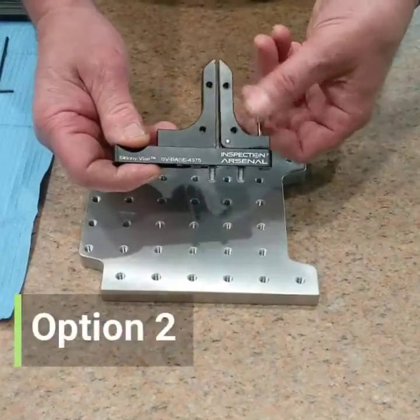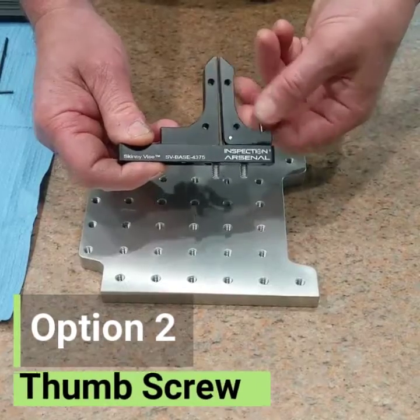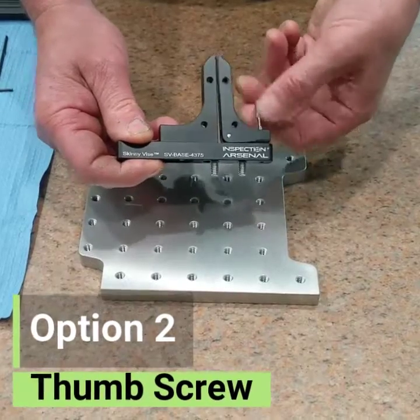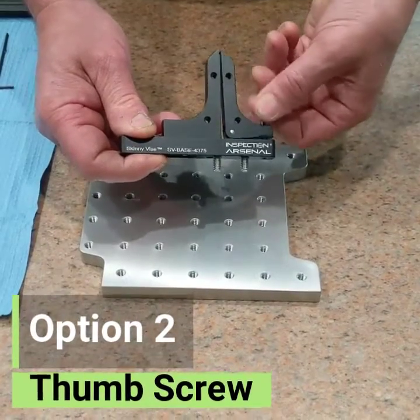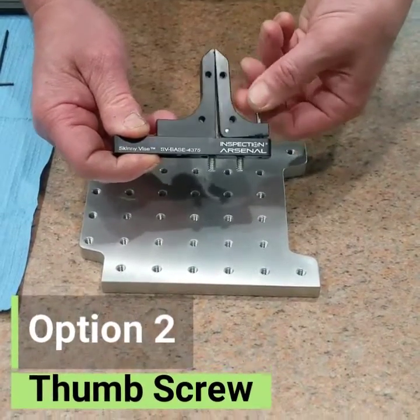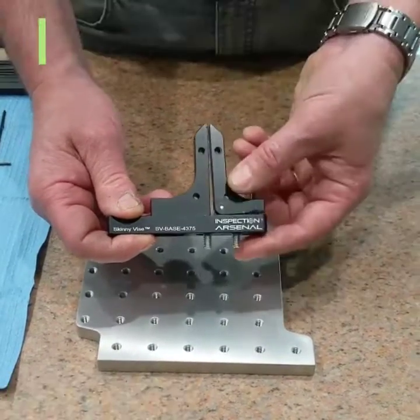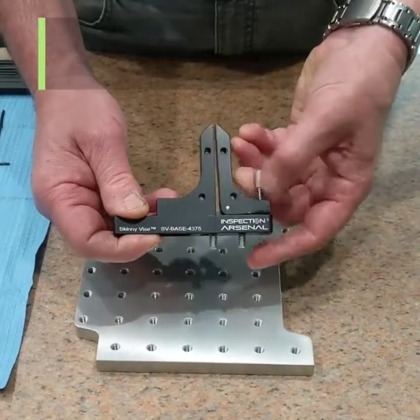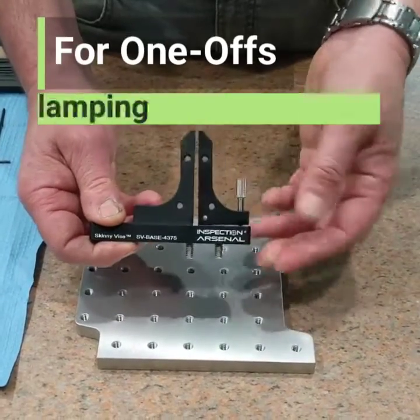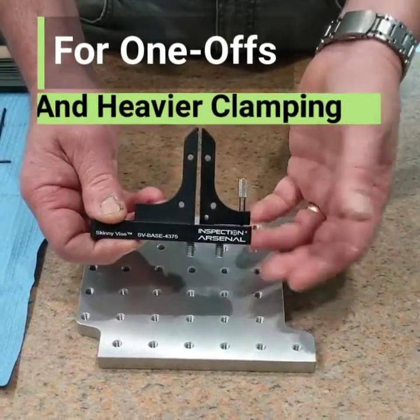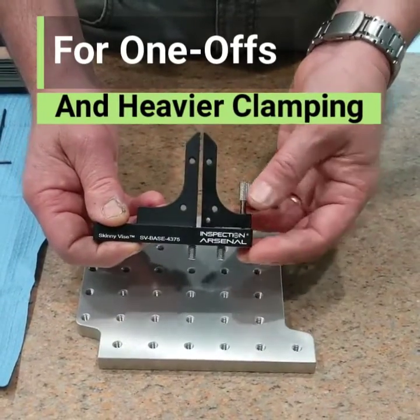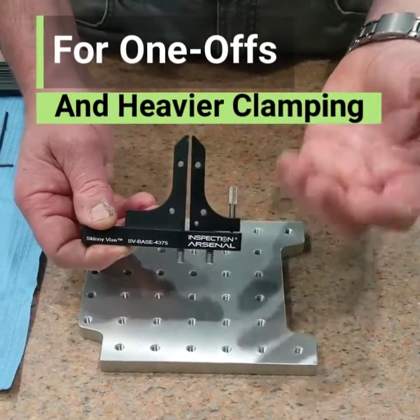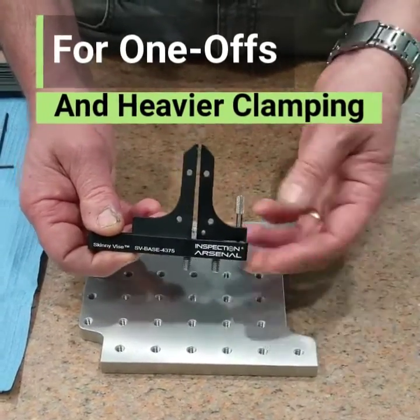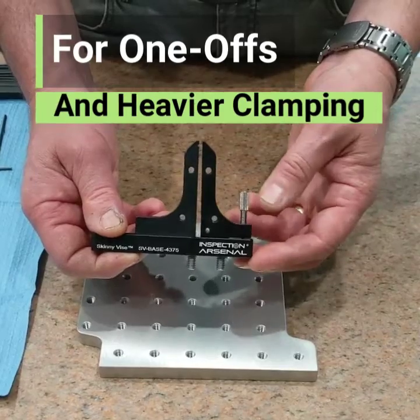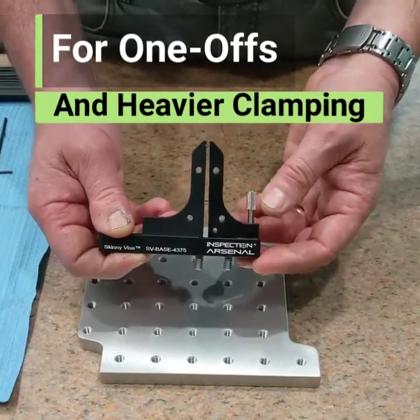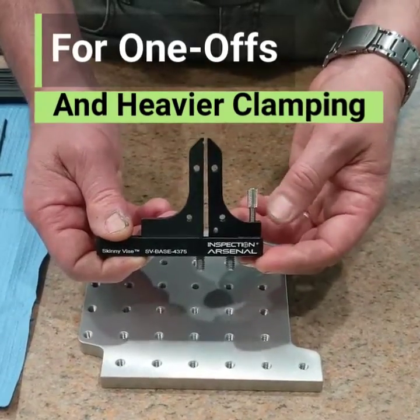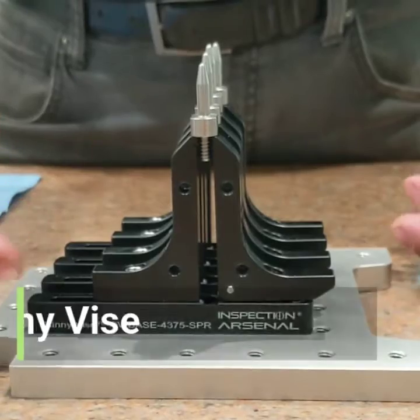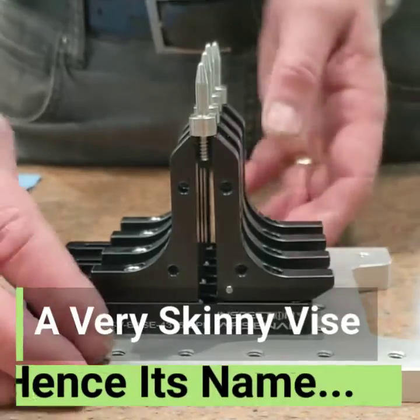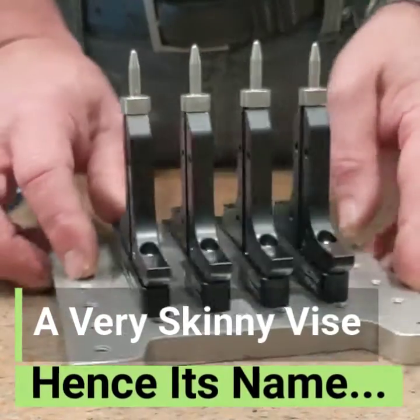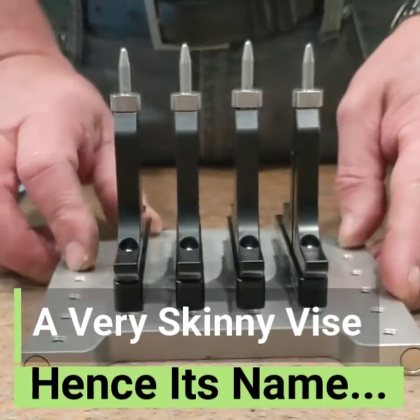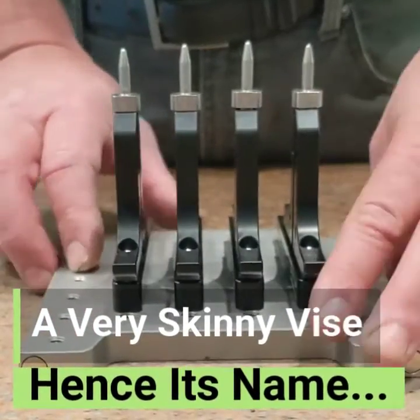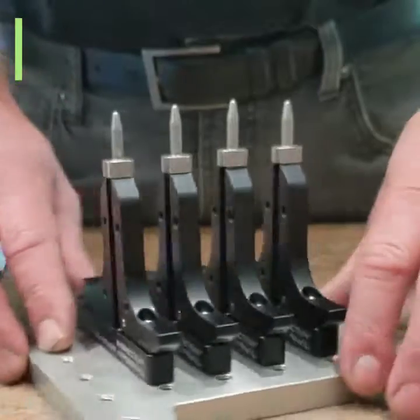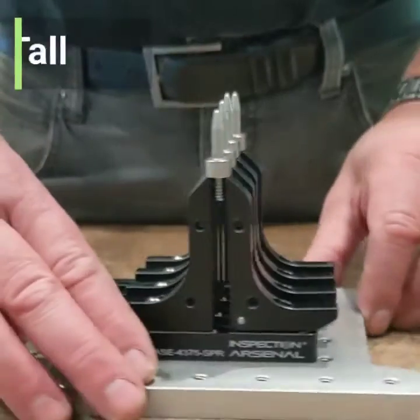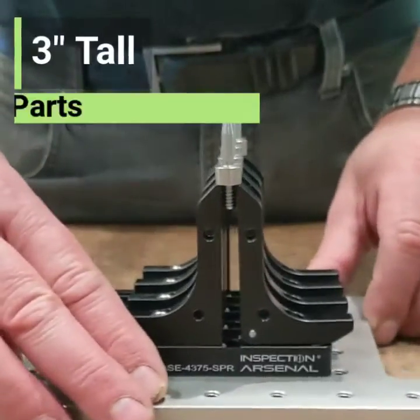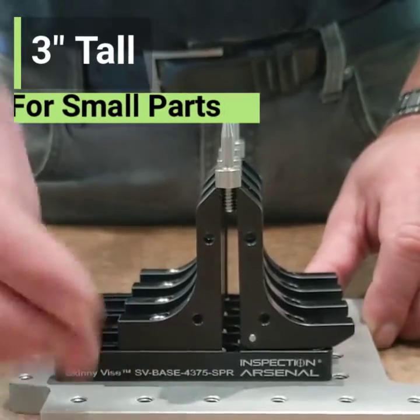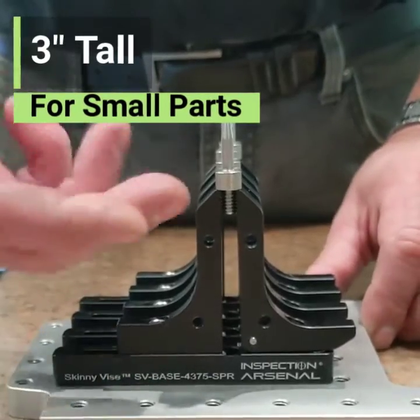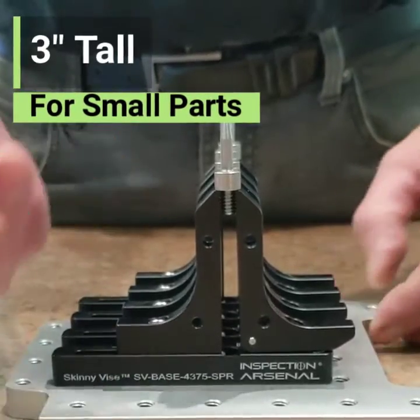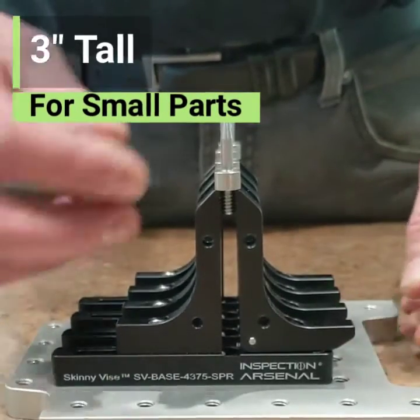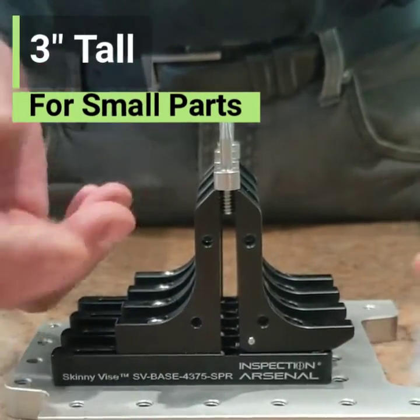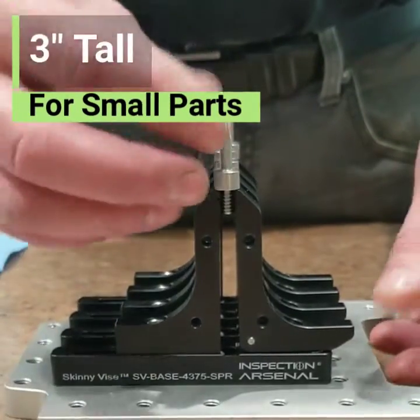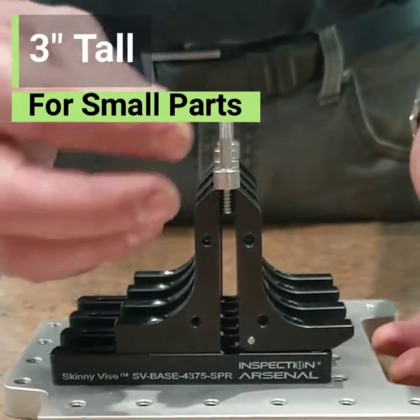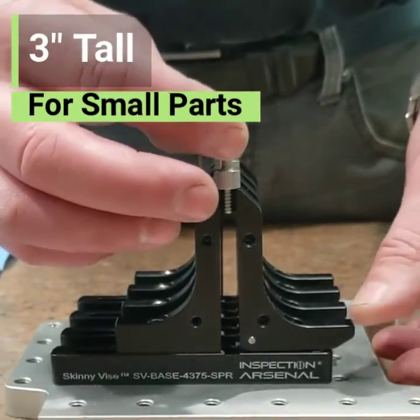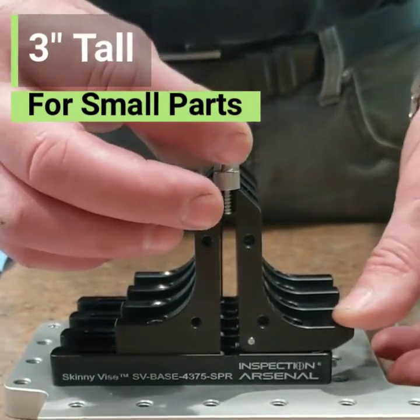And one with a thumb screw. For onesies, twosies, that kind of thing, or a little heavier work. You've got a very skinny vise that stands about three inches tall, and it's designed to hold small parts.